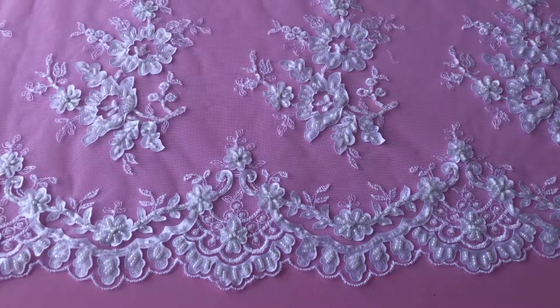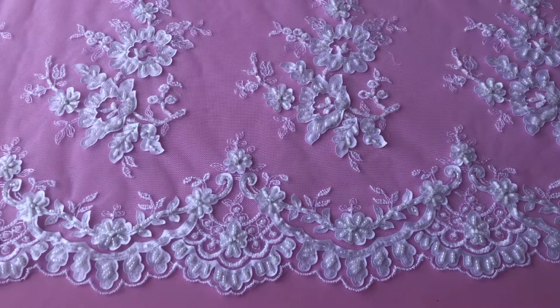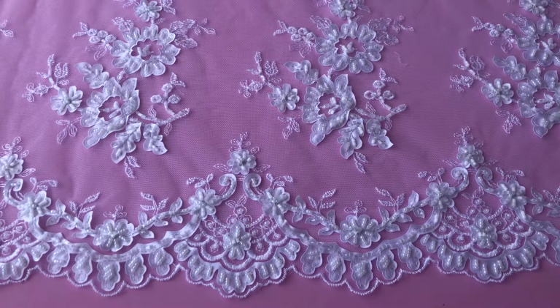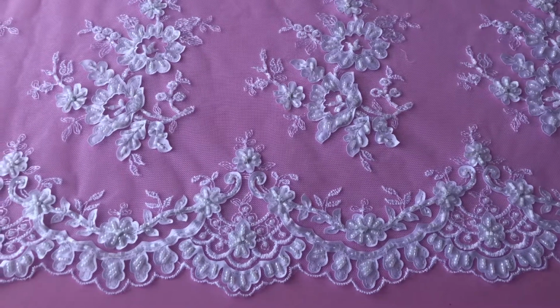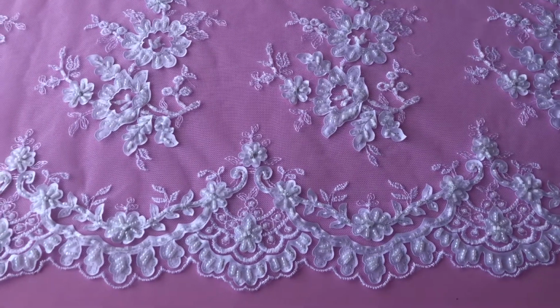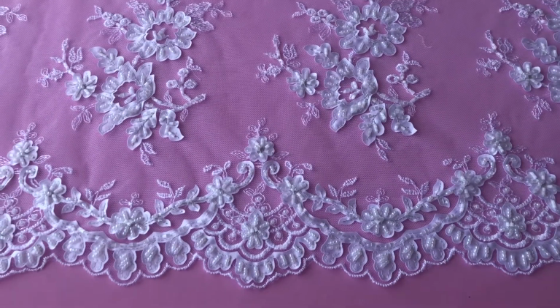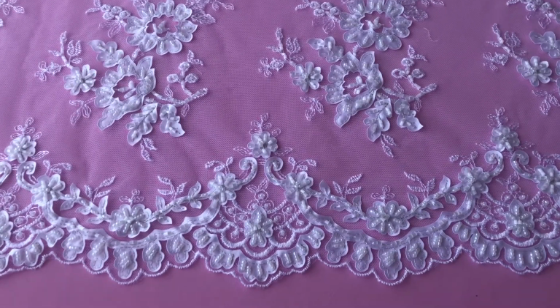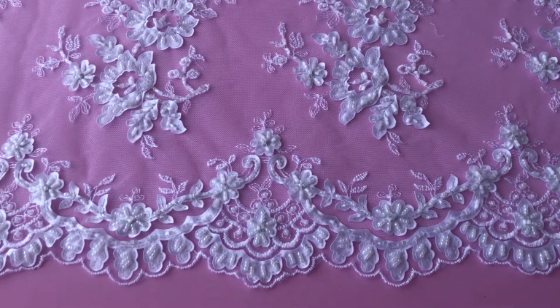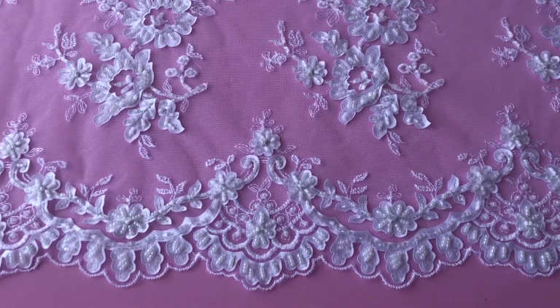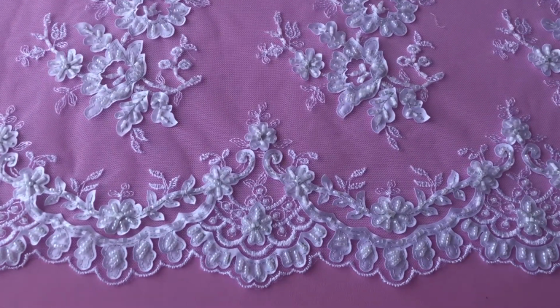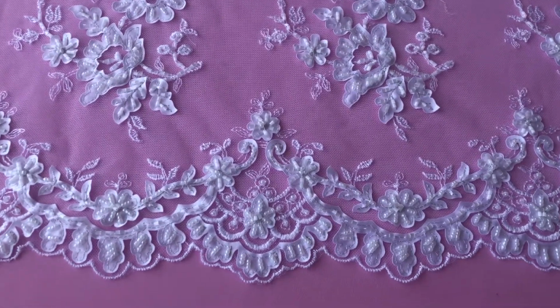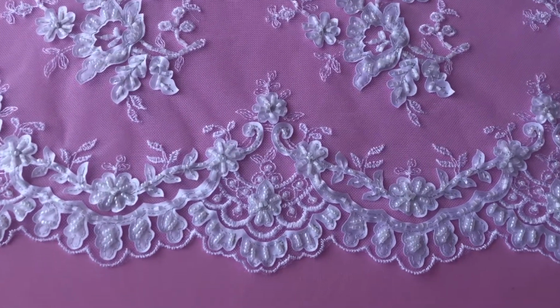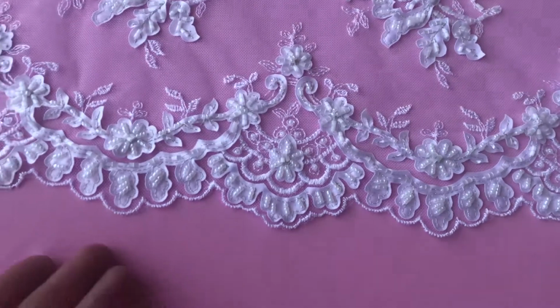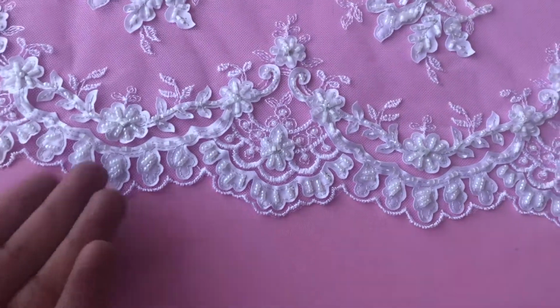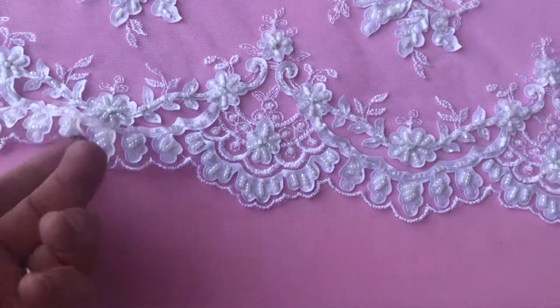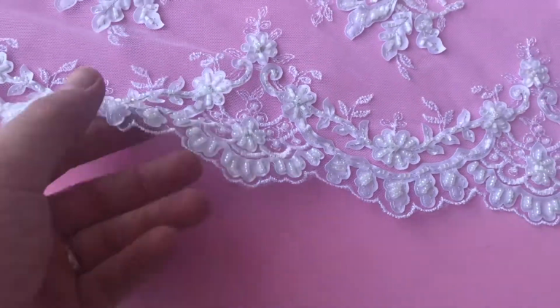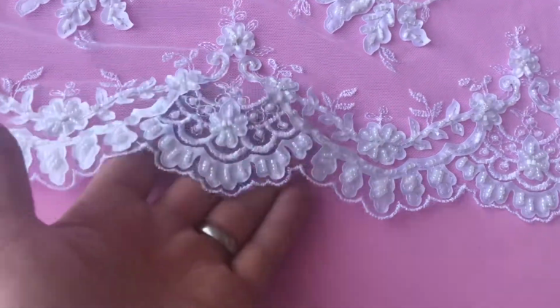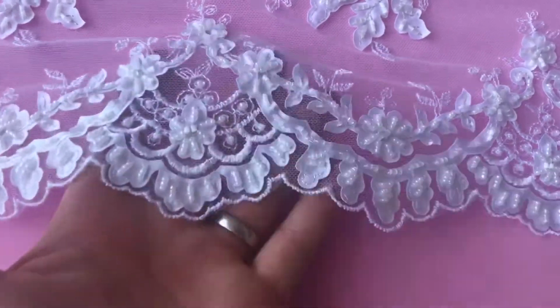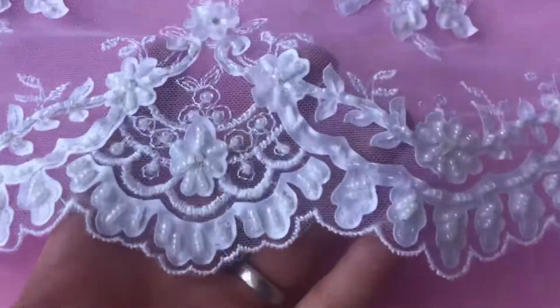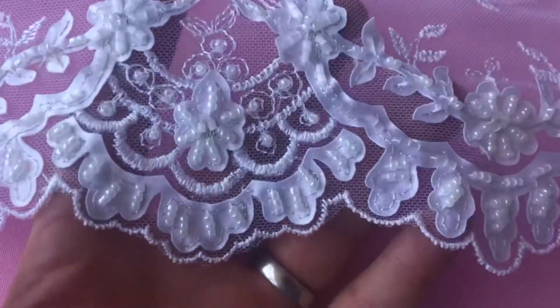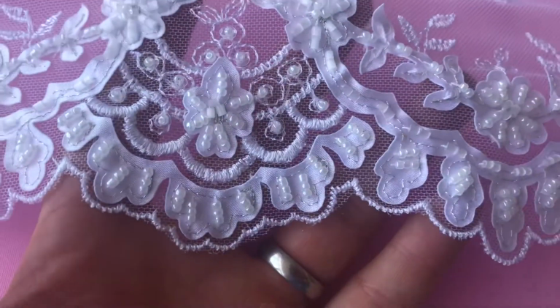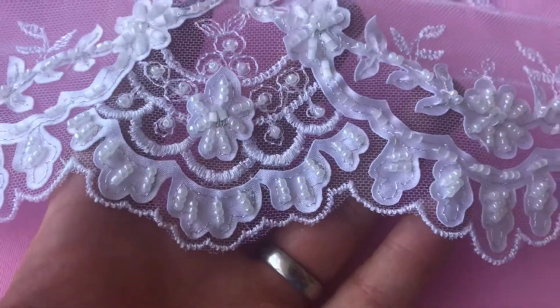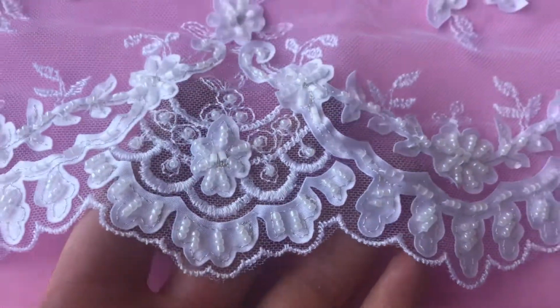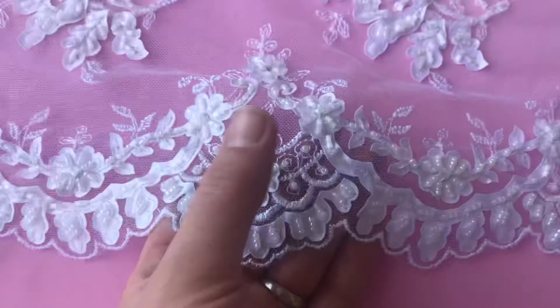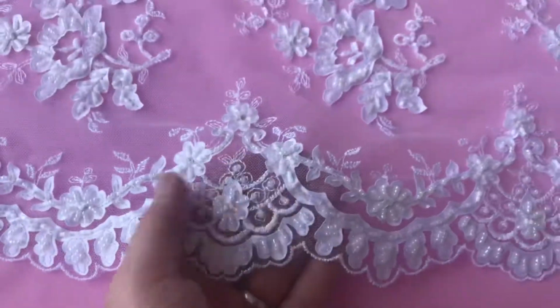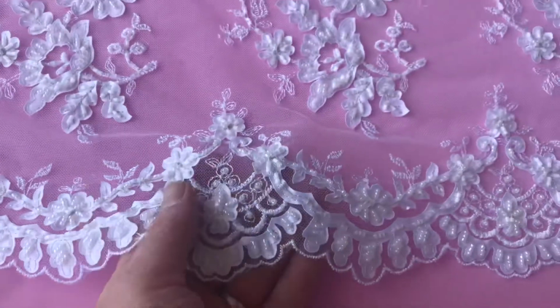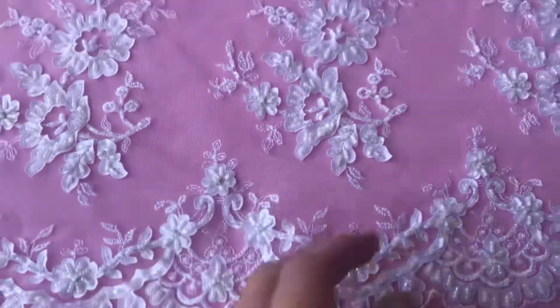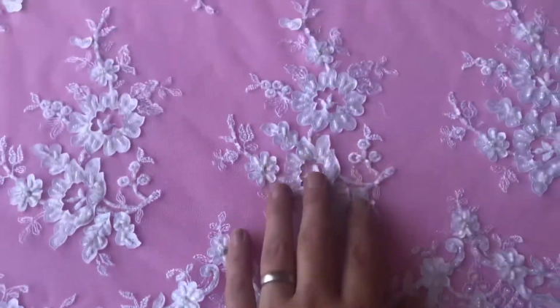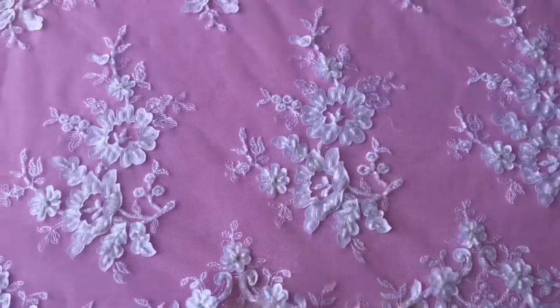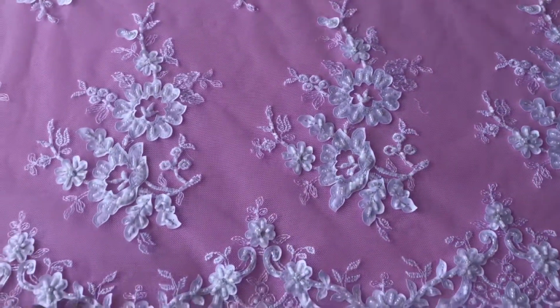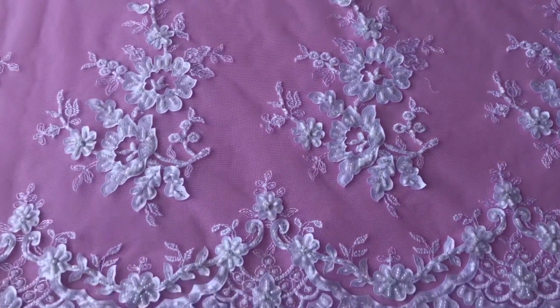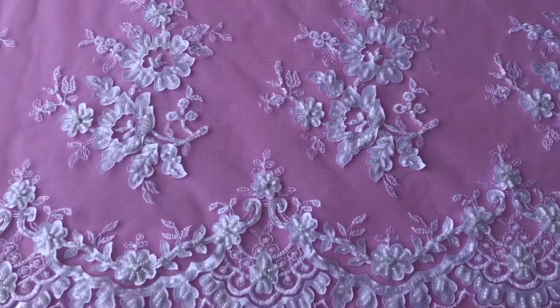This is one of our most striking laces, Olivia, and this is the white version. We also offer it in ivory, and we also offer the trim and the appliques available for purchase individually.